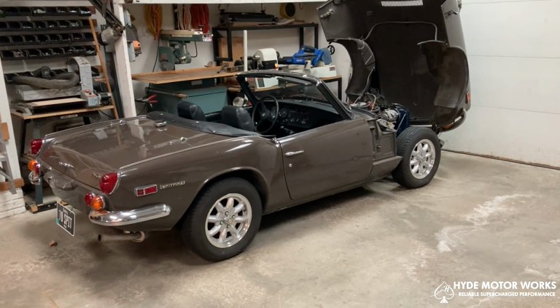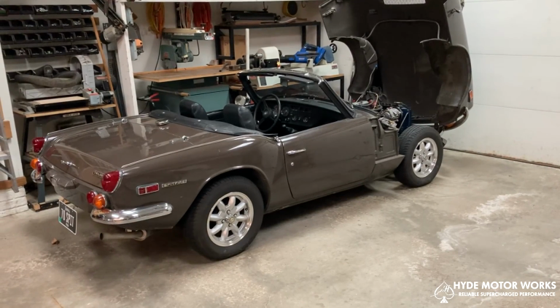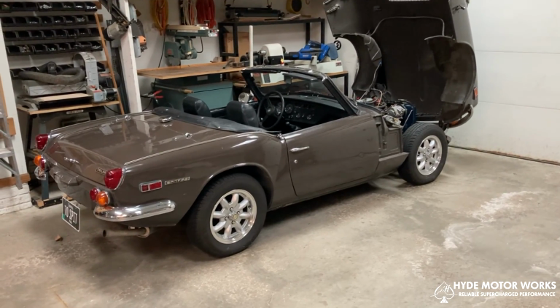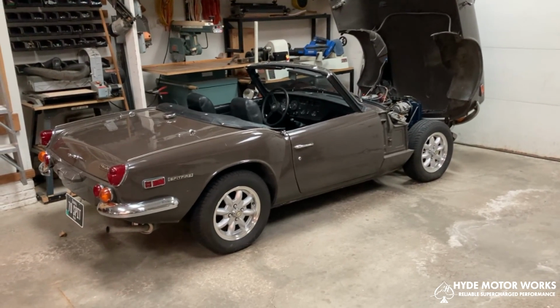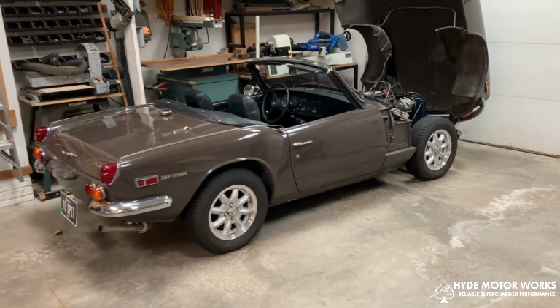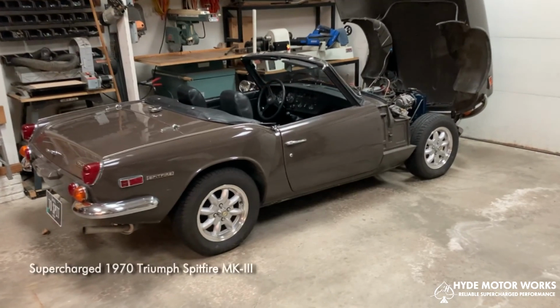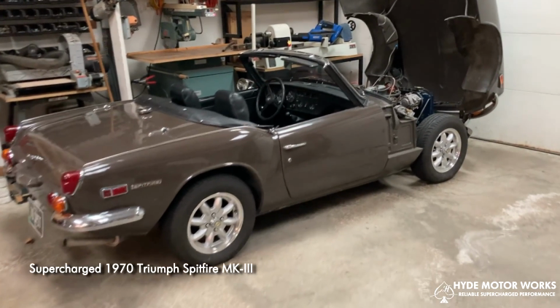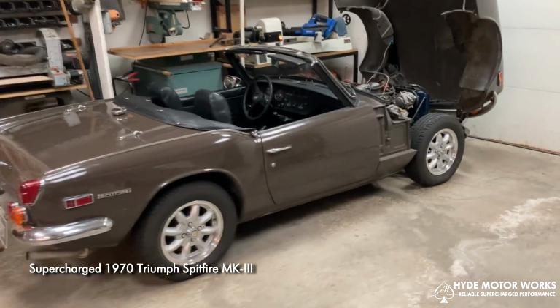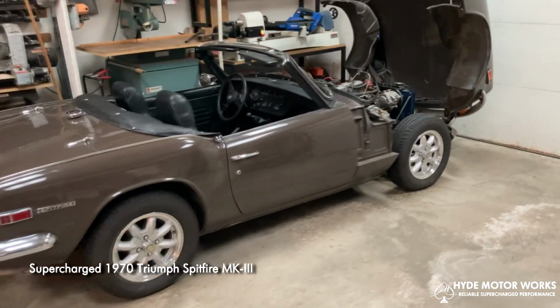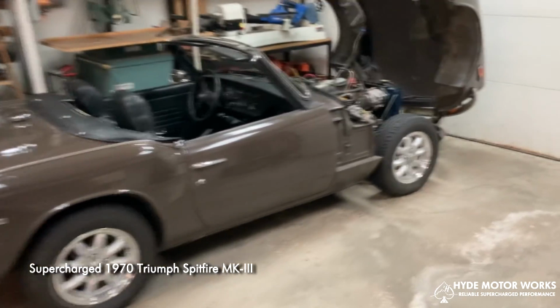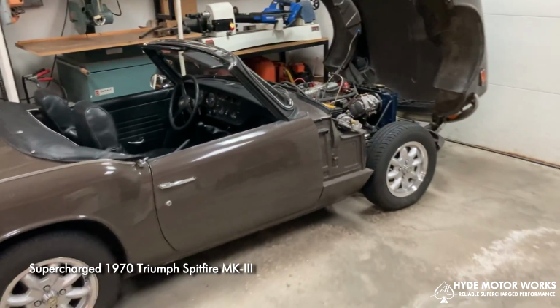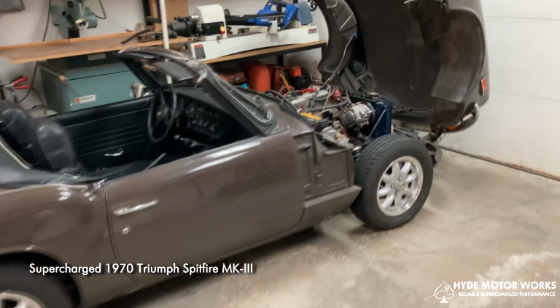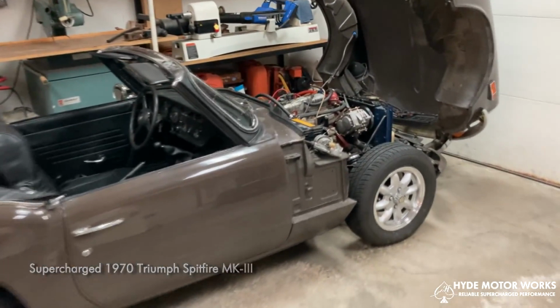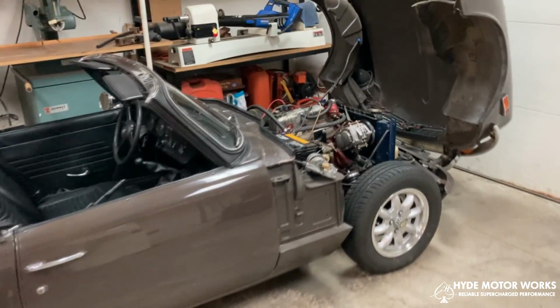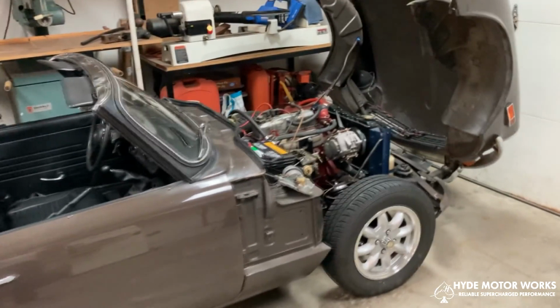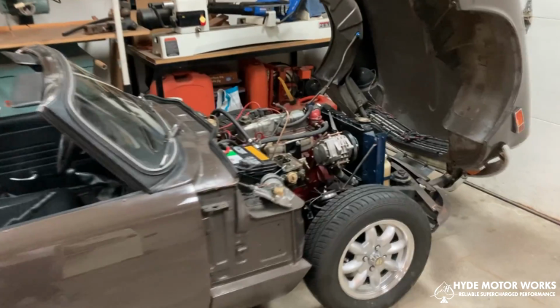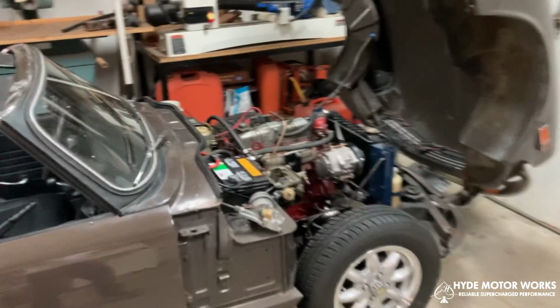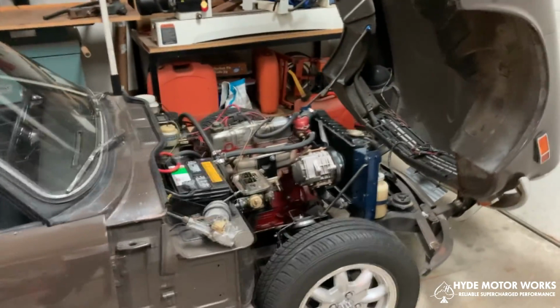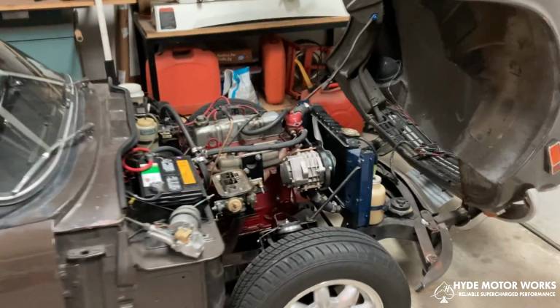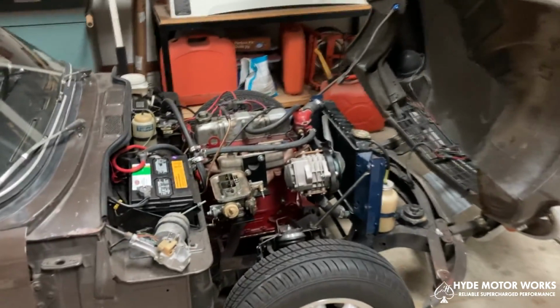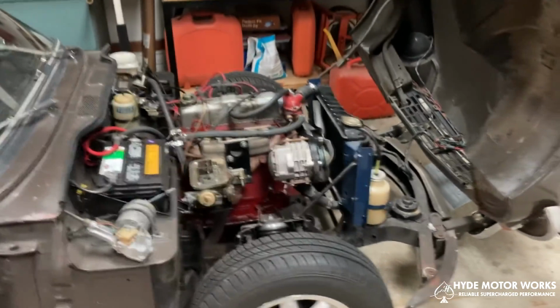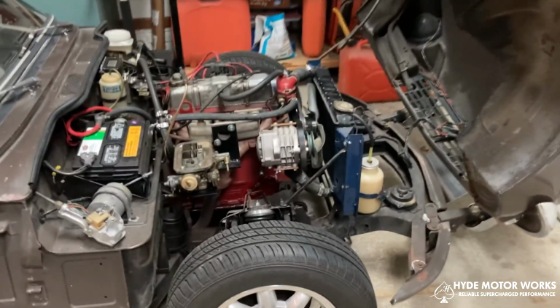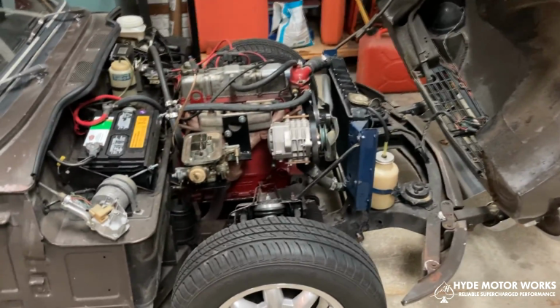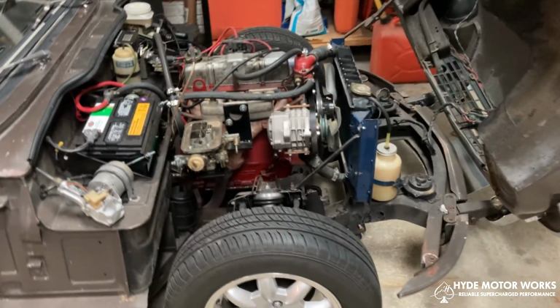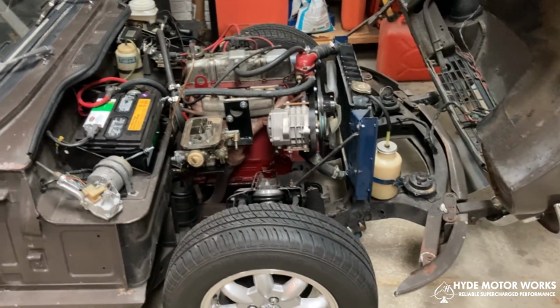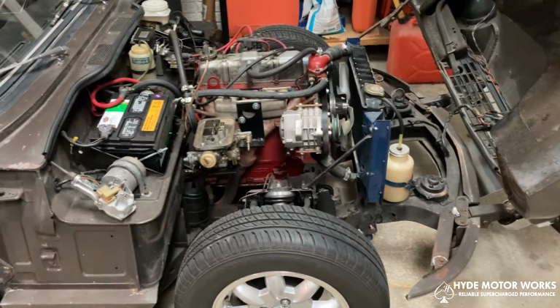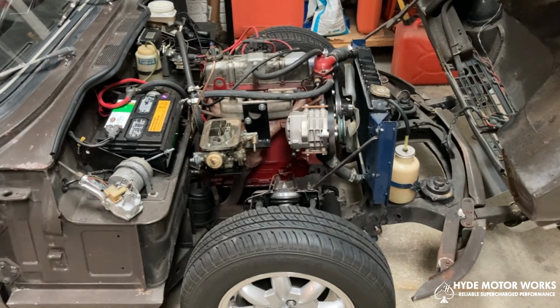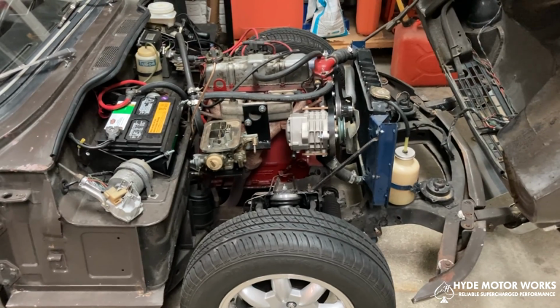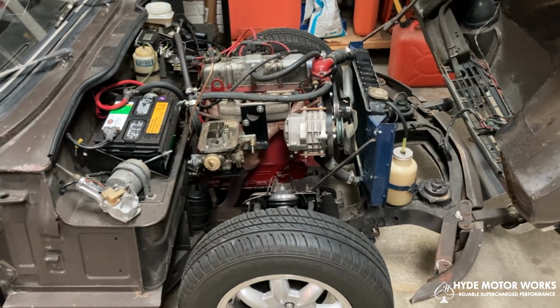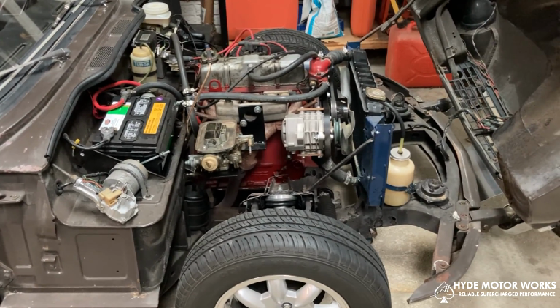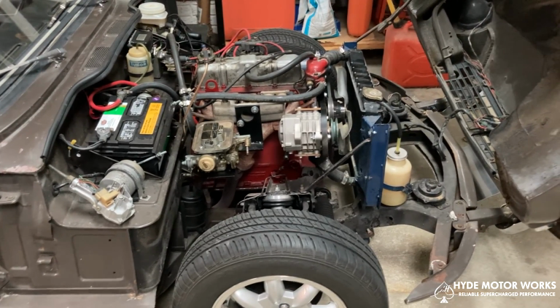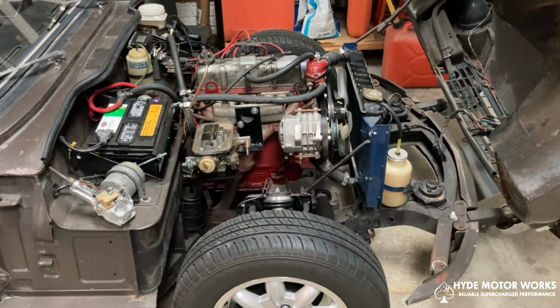This is a 1970 Triumph Spitfire Mark III. This is the car that we have designed the Jubilee kit for, and this is how the supercharger will sit on the engine.